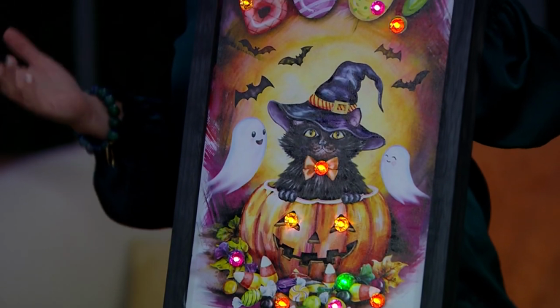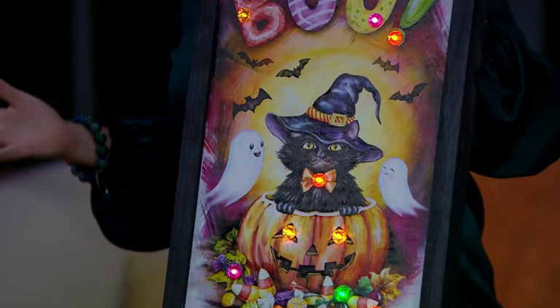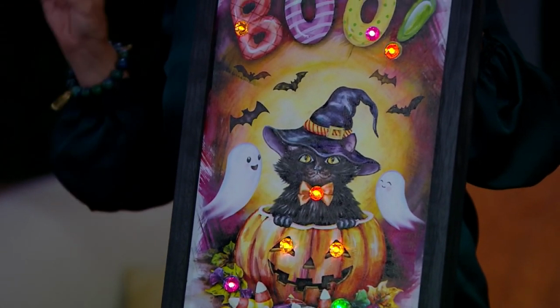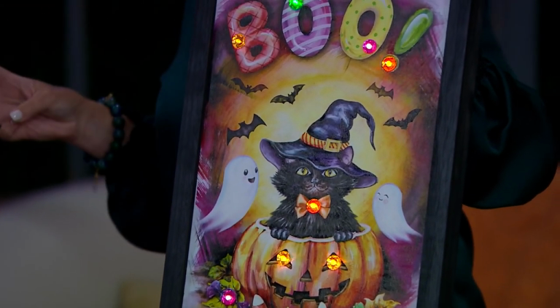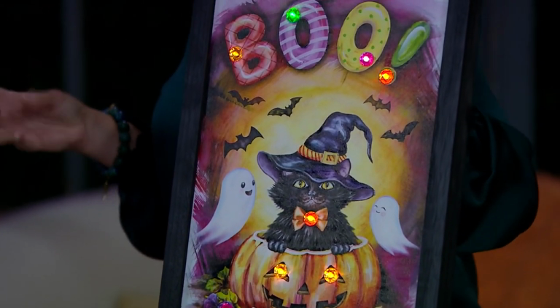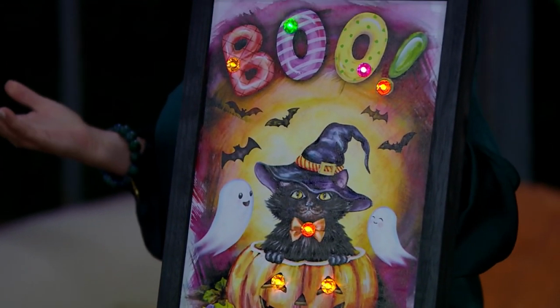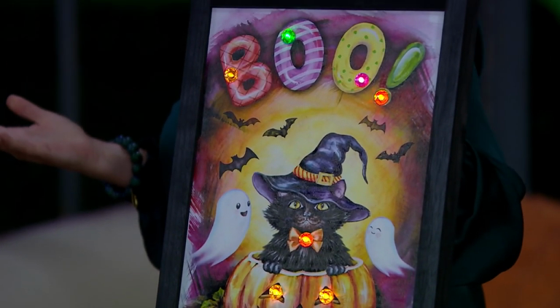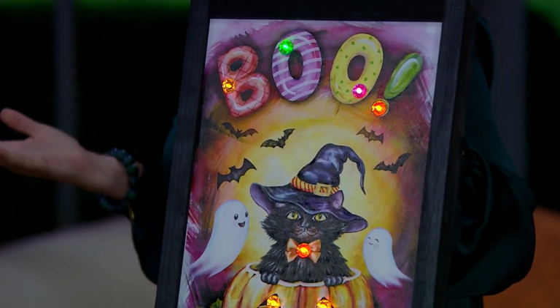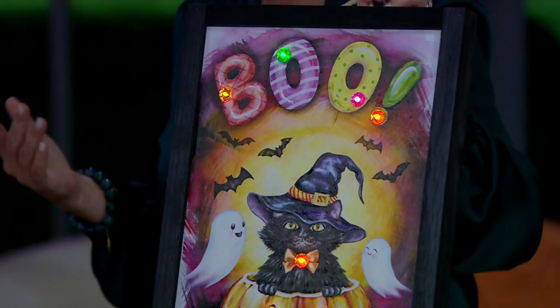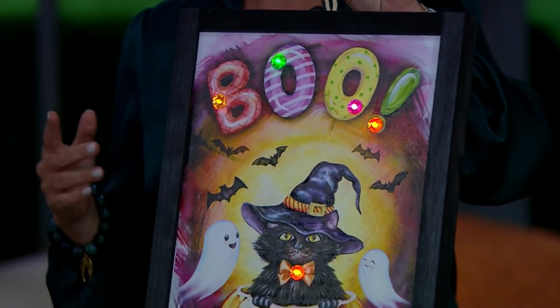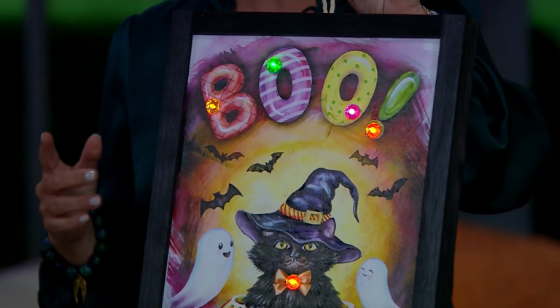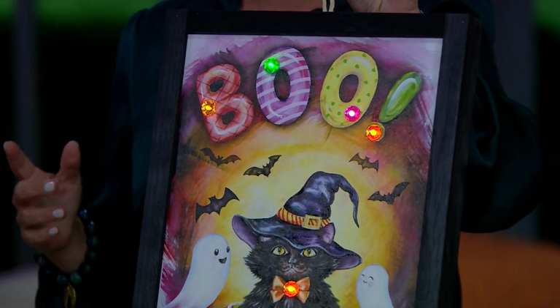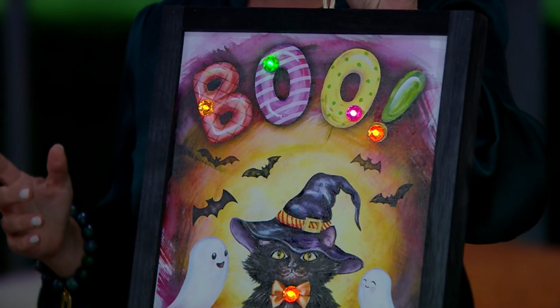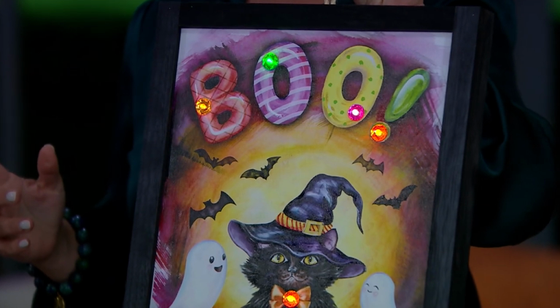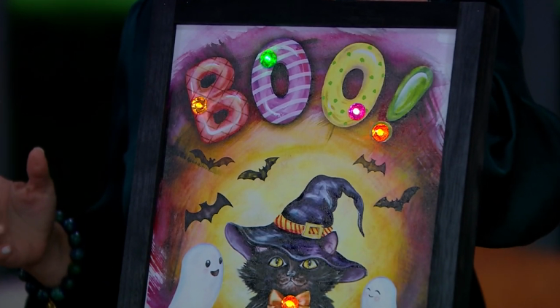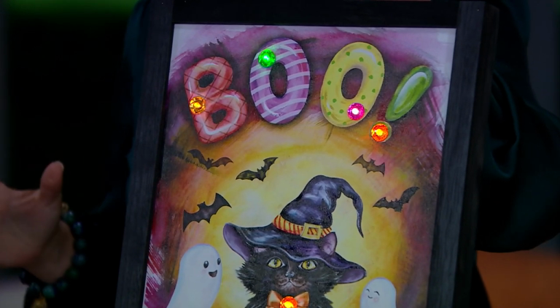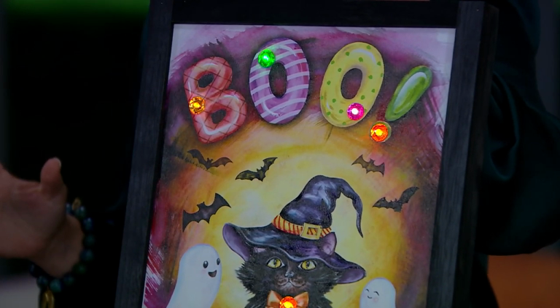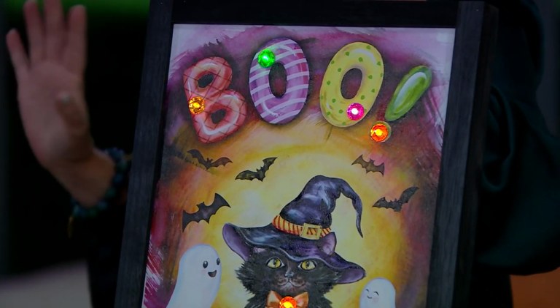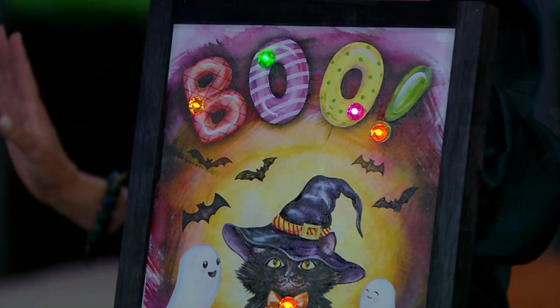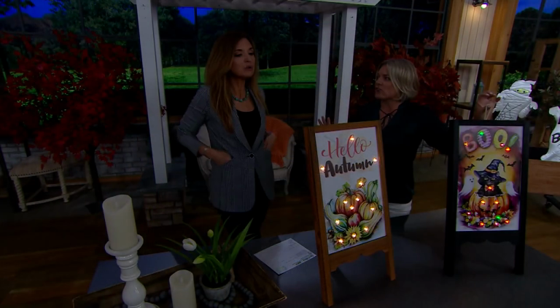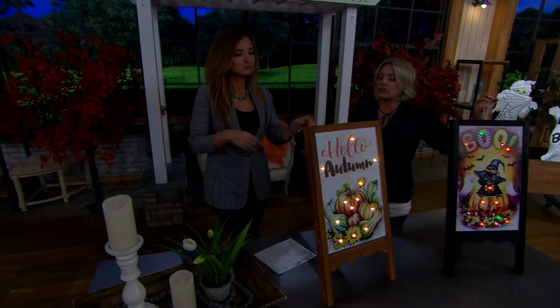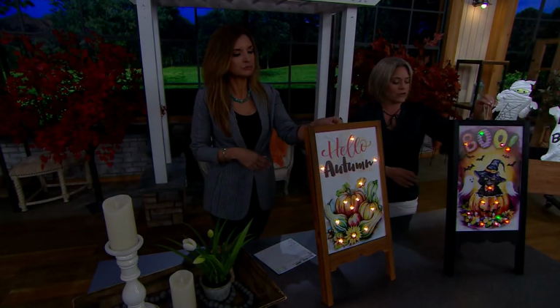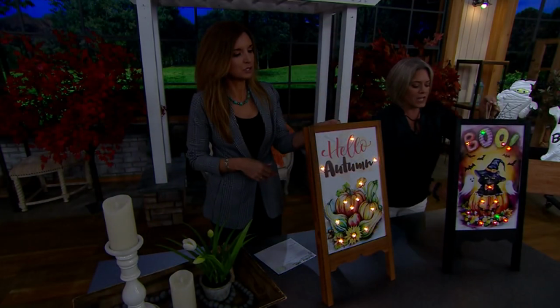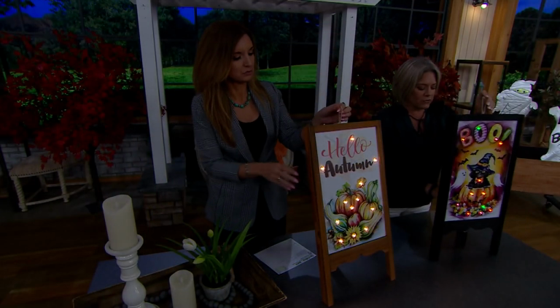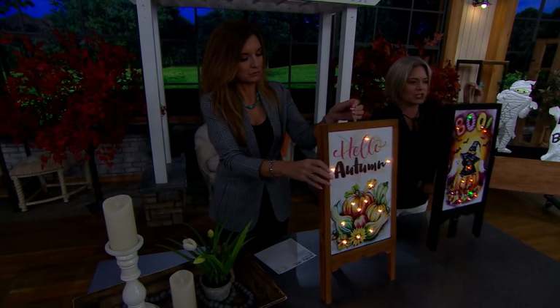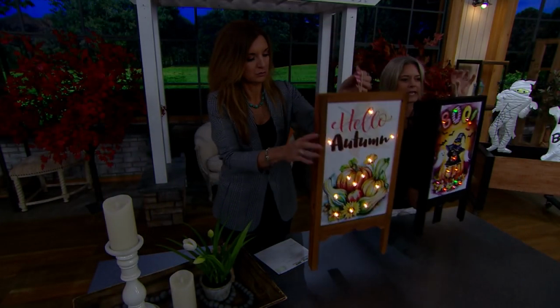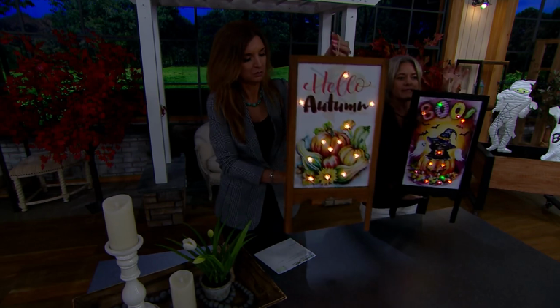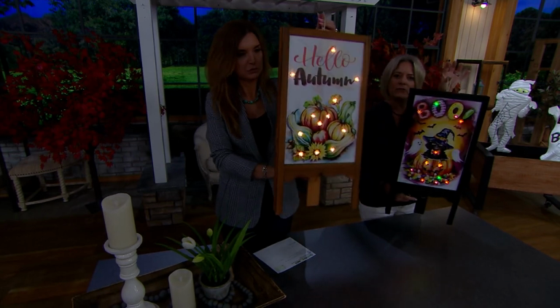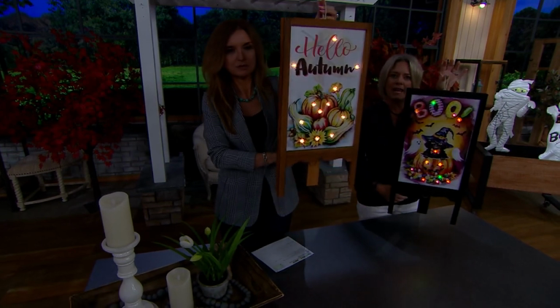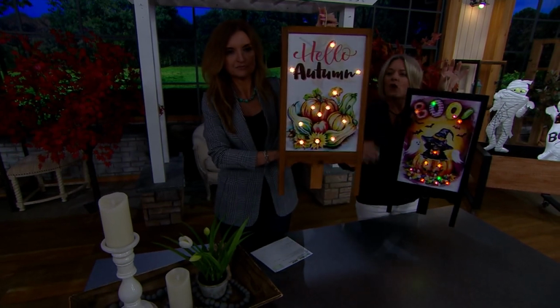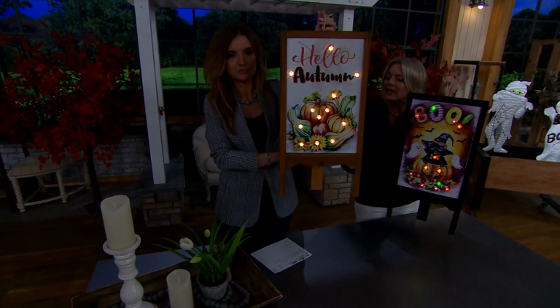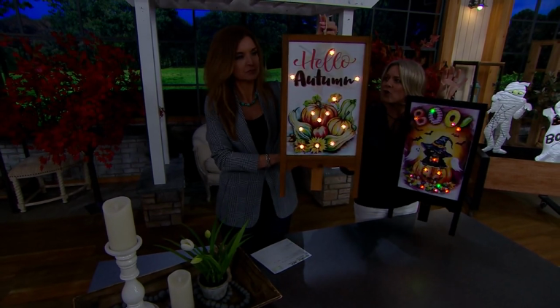Out of the box, just add your three AA batteries — that I can do. It also has a little hanger, so if you'd like you can even hang this on your door. It would just stand like this, and you can hang it on a wall.